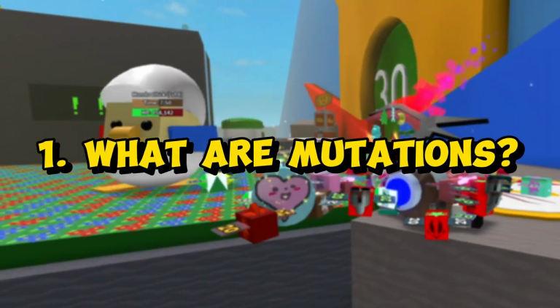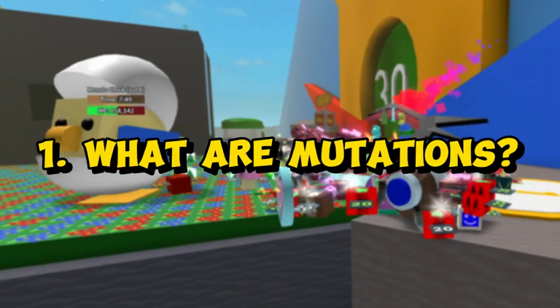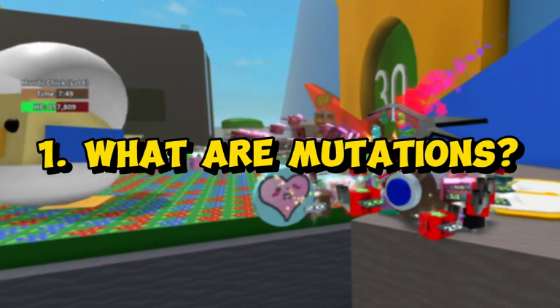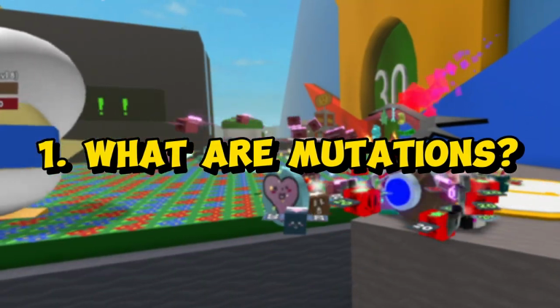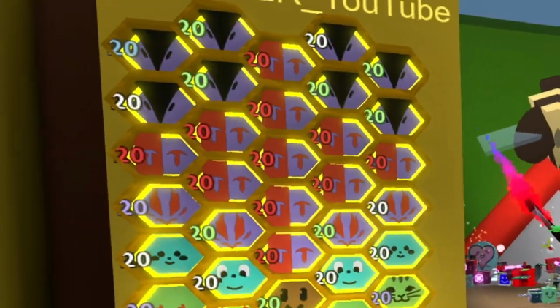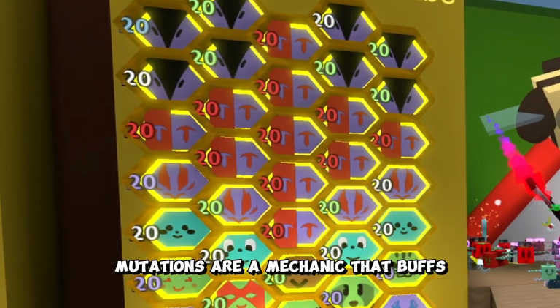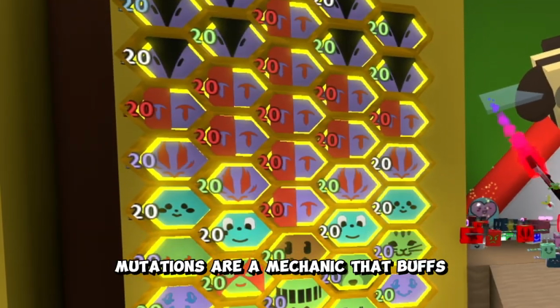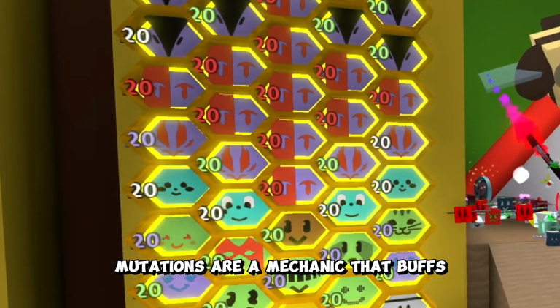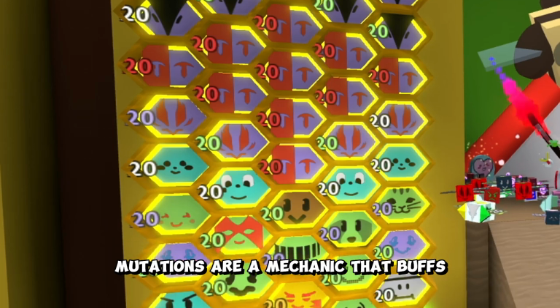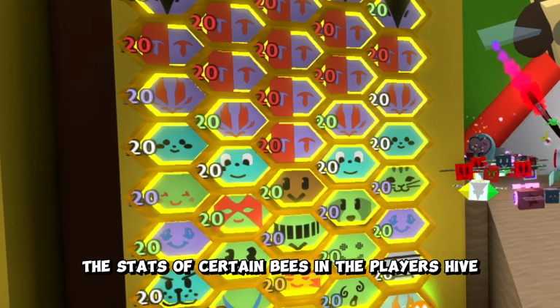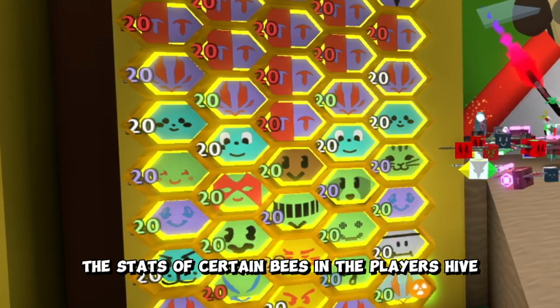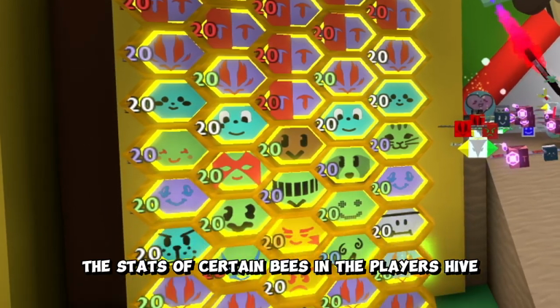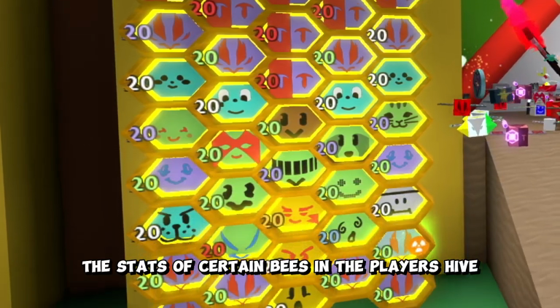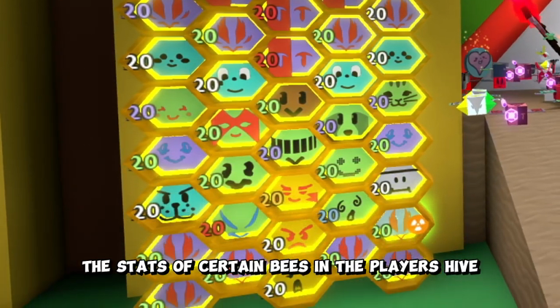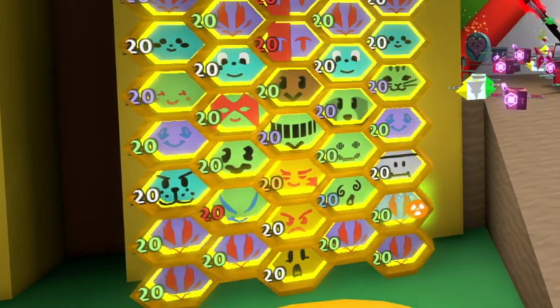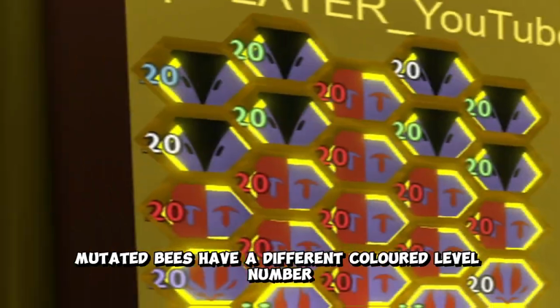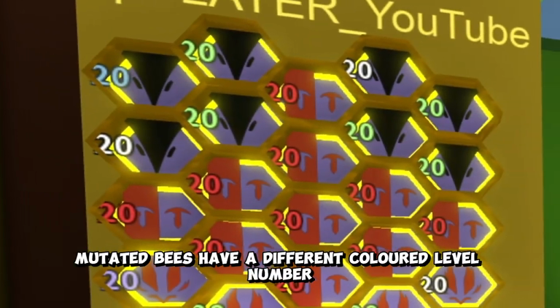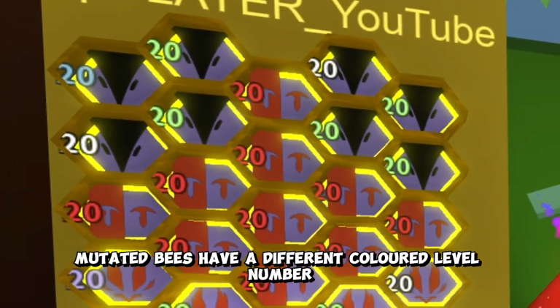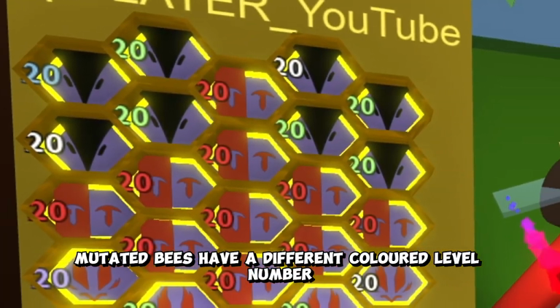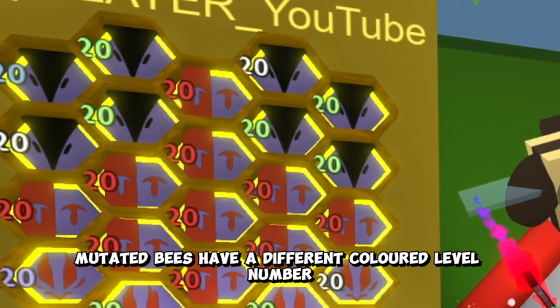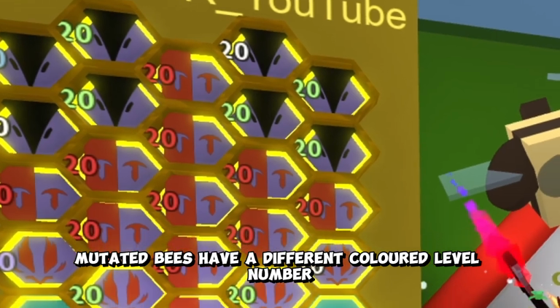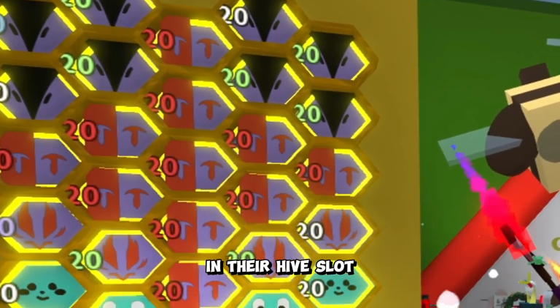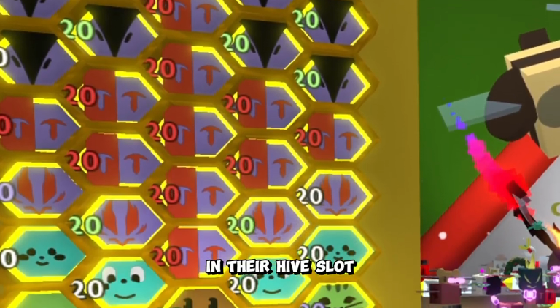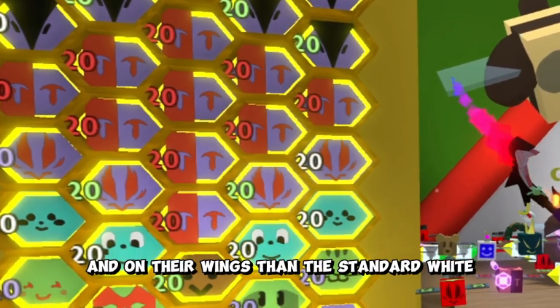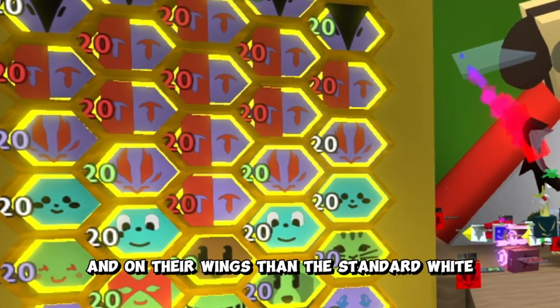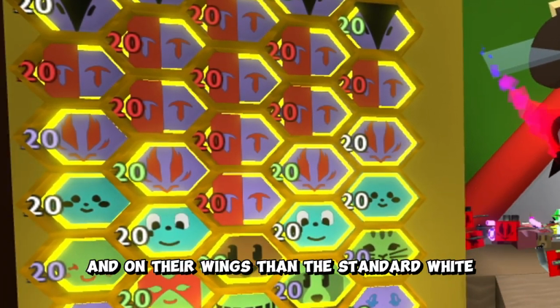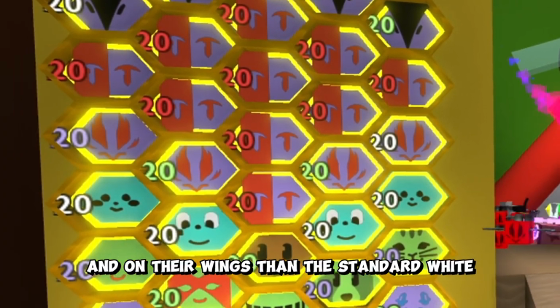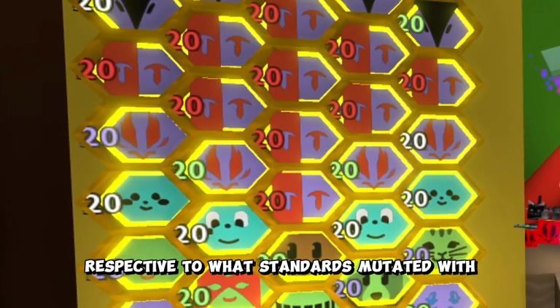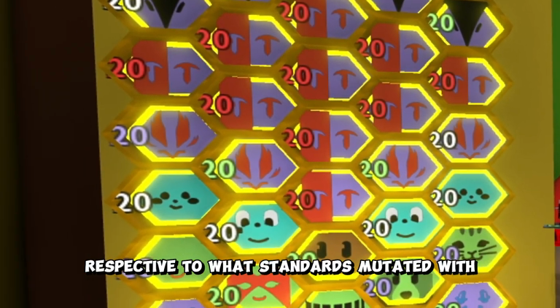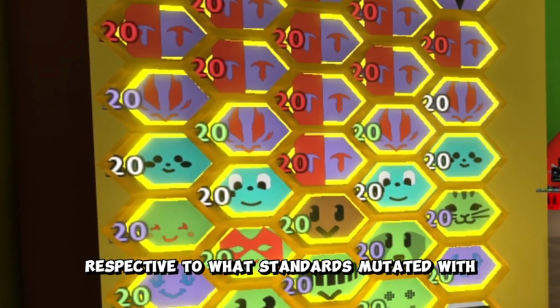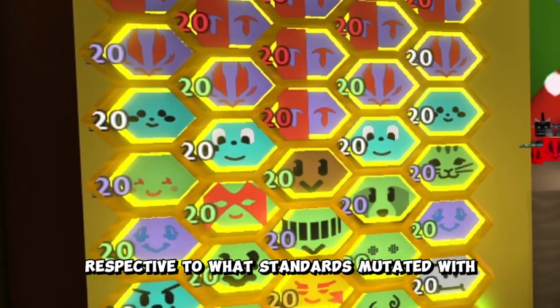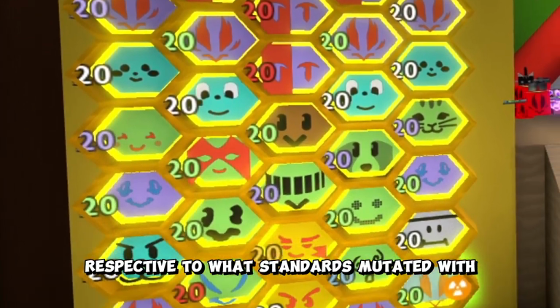What are mutations? Mutations are a mechanic that buffs the stats of certain bees in the player's hive. Mutated bees have a different colored level number in their hive slot and on their wings than the standard white, respective to what stat it's mutated with.